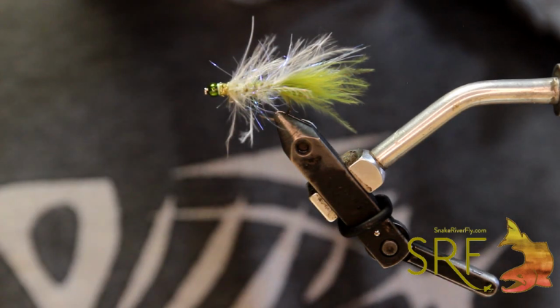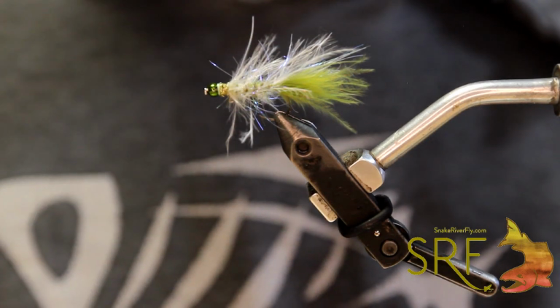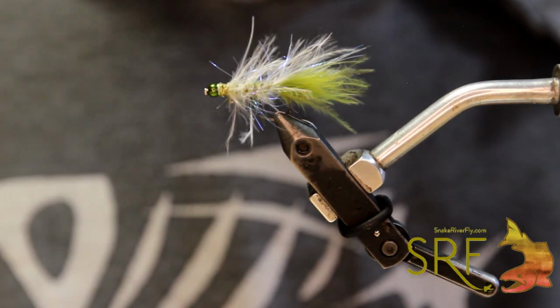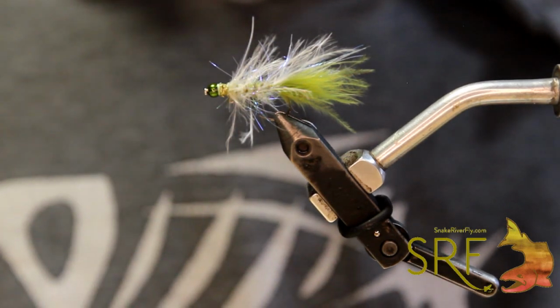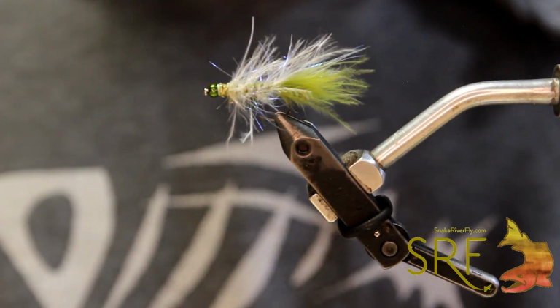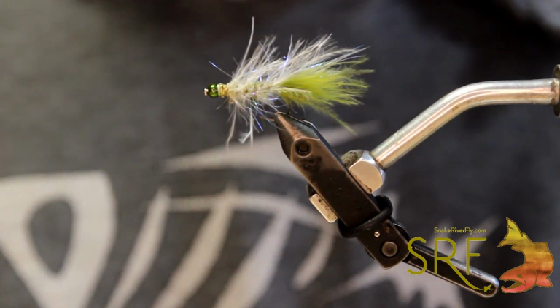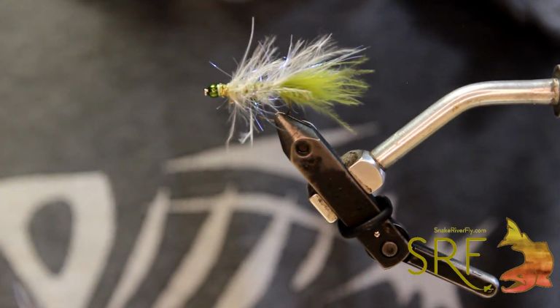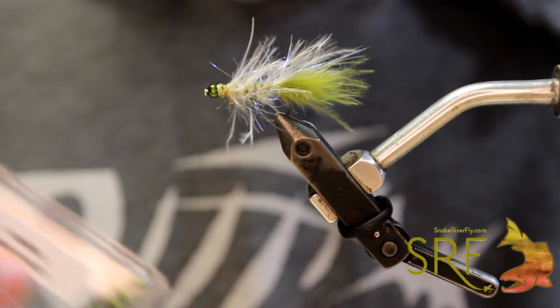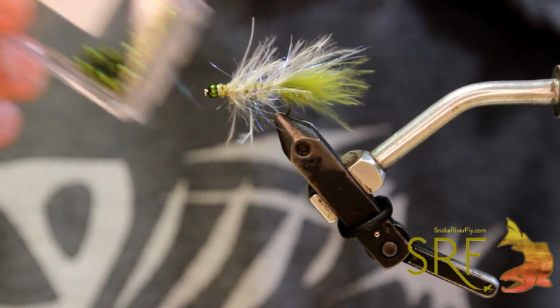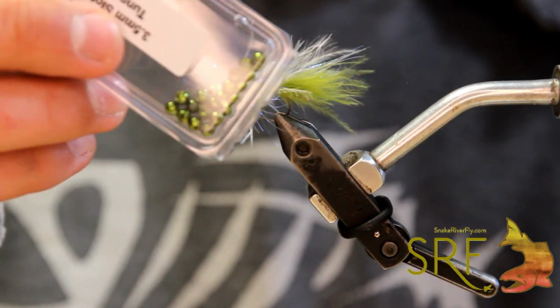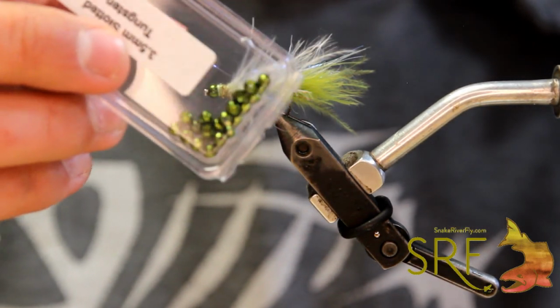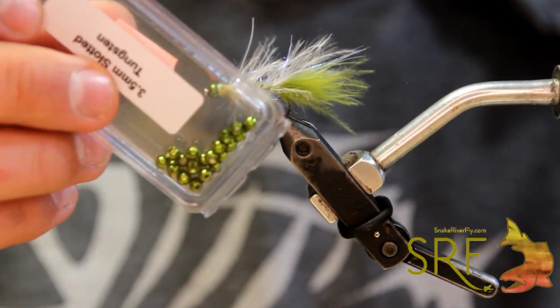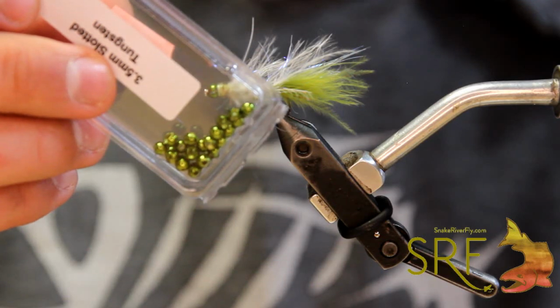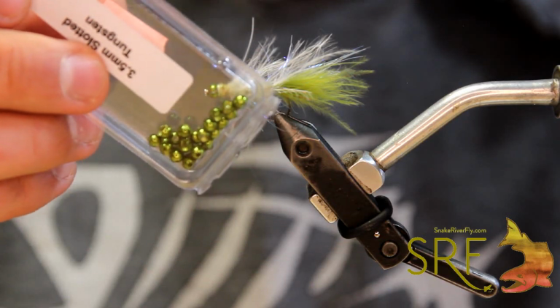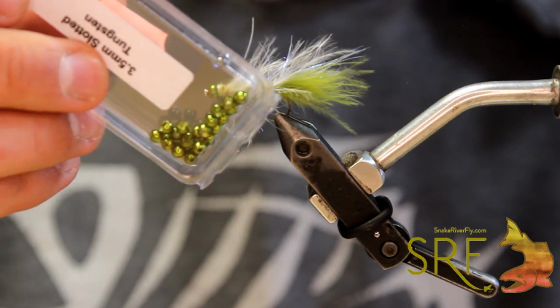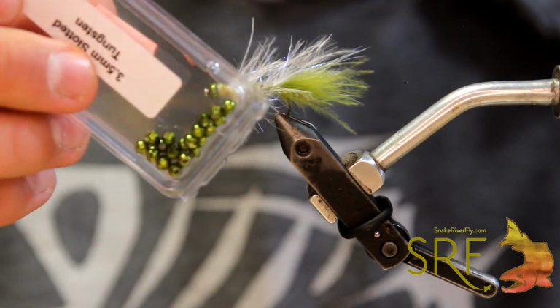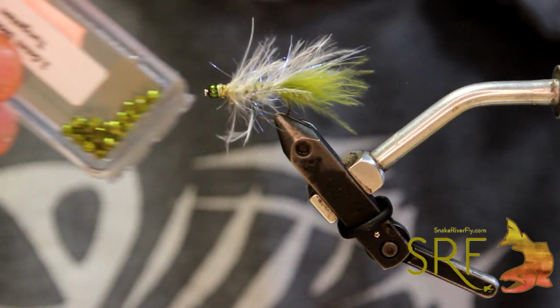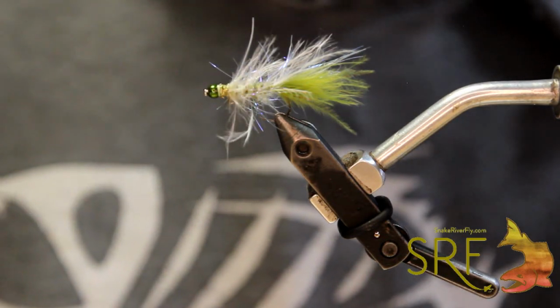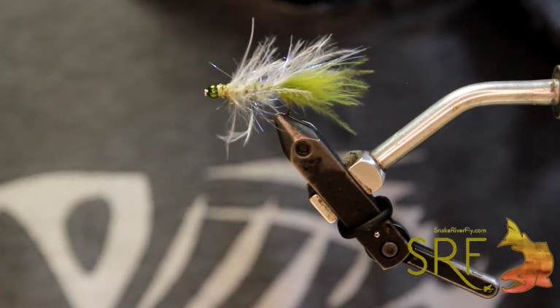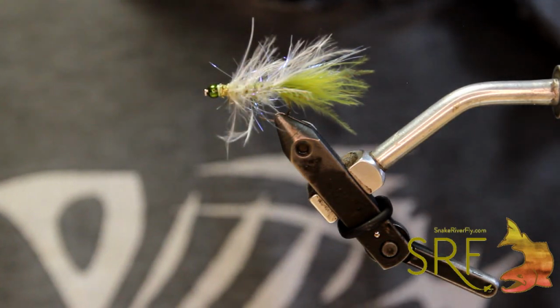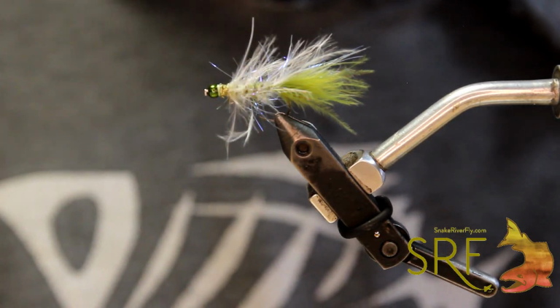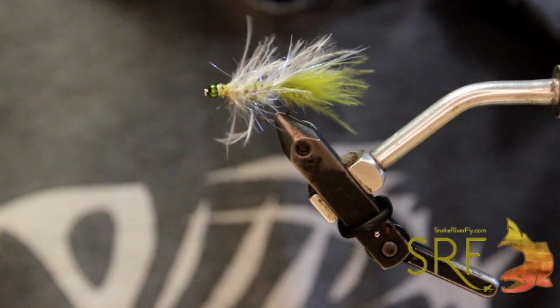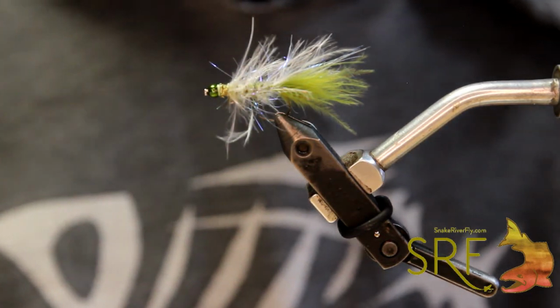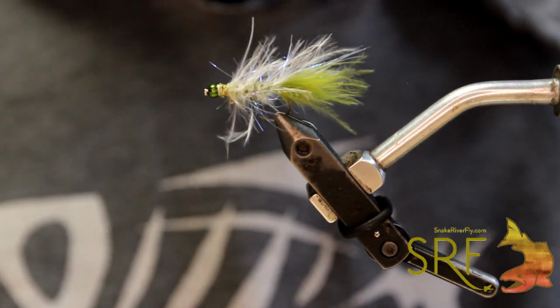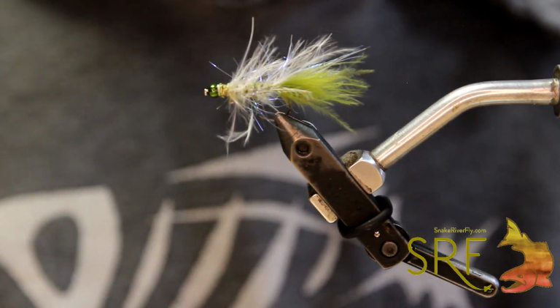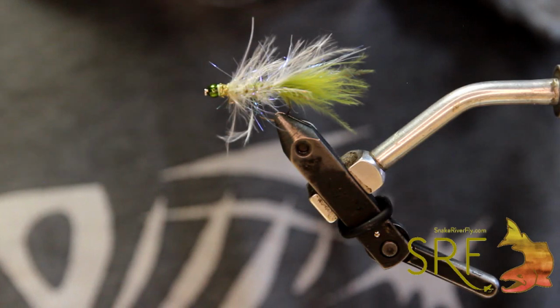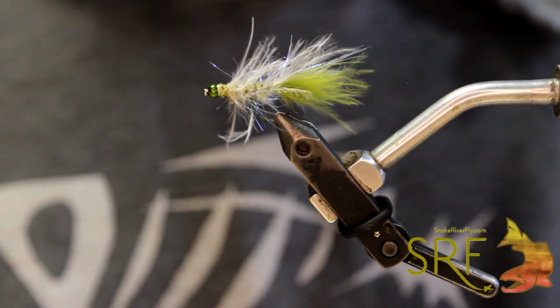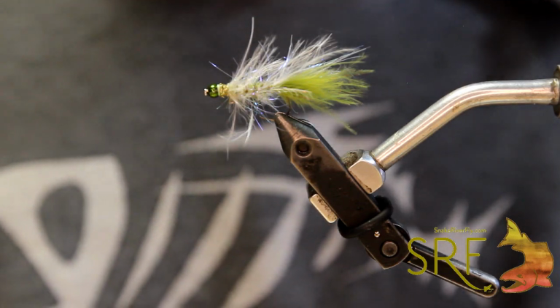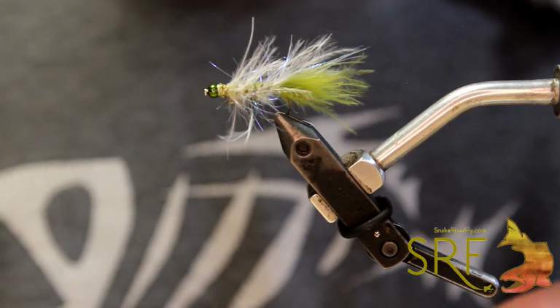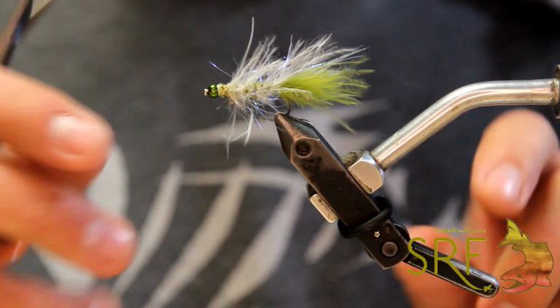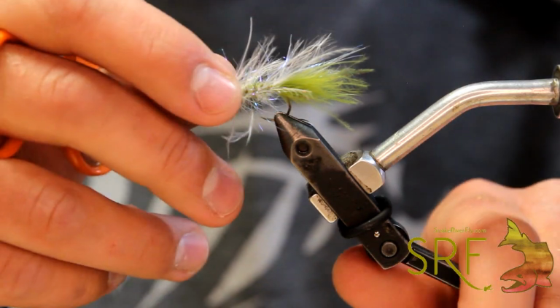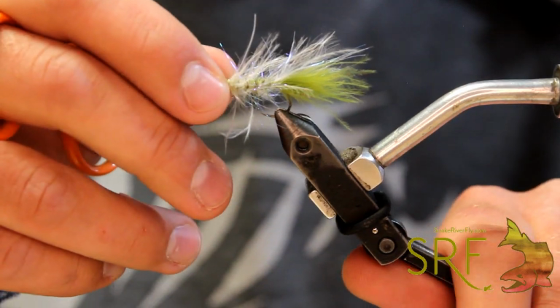In this video we are also highlighting some of our new slotted bead colors. This one is in the olive. They range in three different sizes: 3.0, 3.5, and 4.0. So we're just going to jump right into this guy.